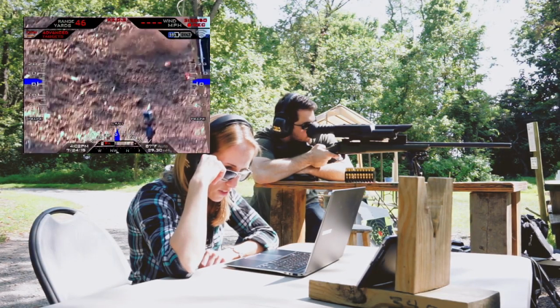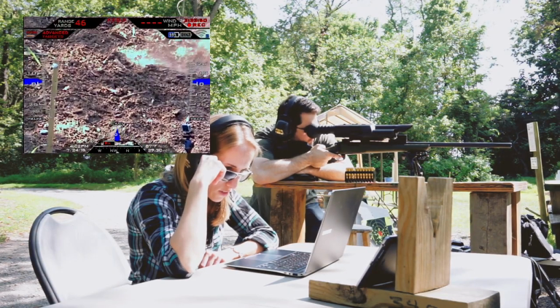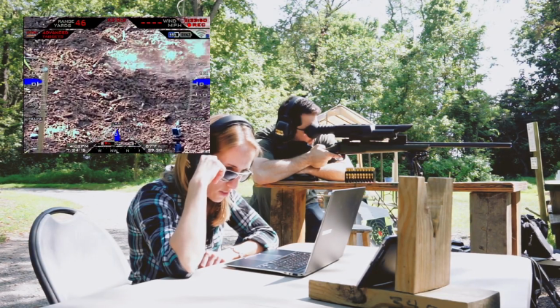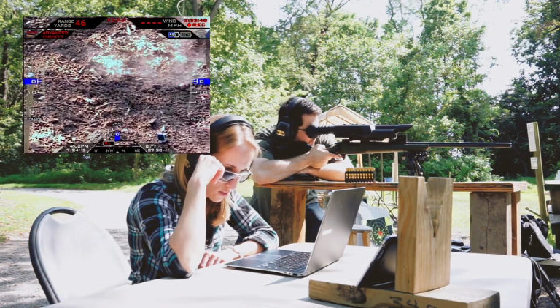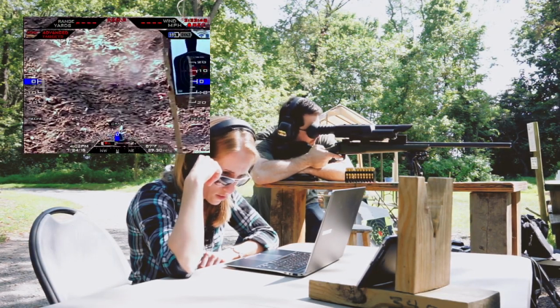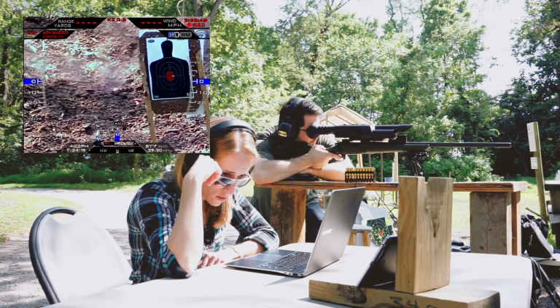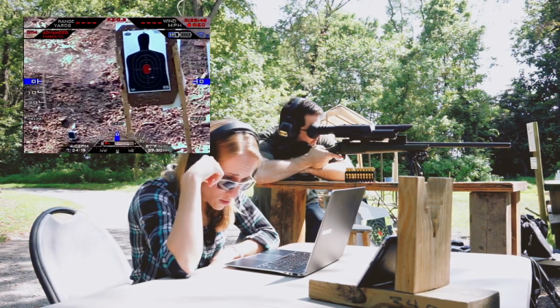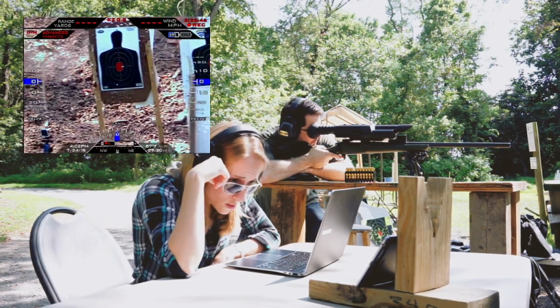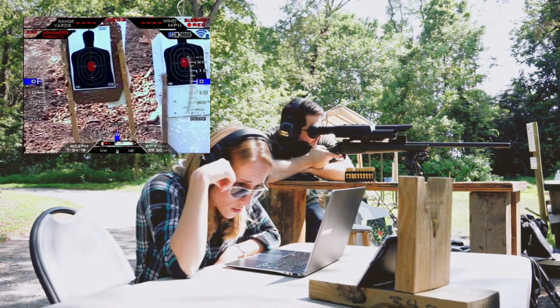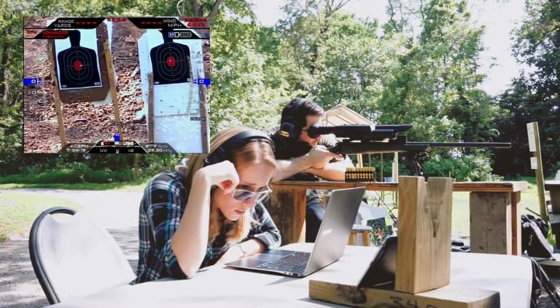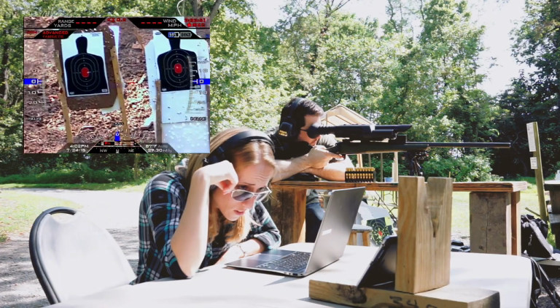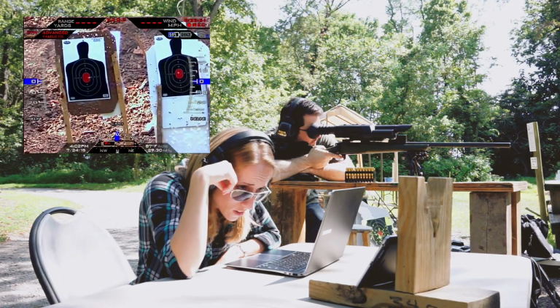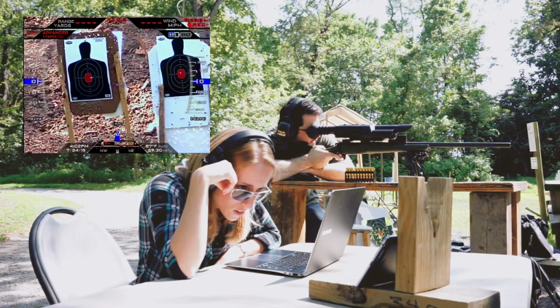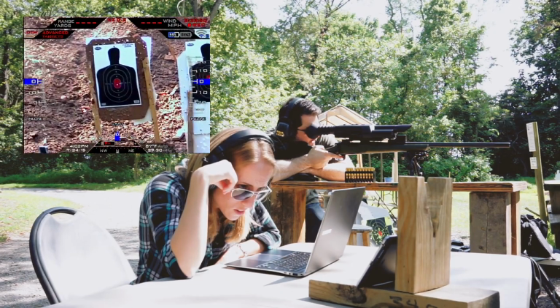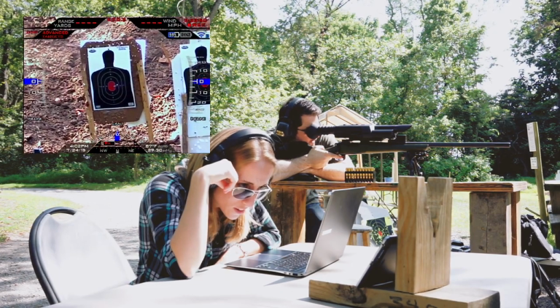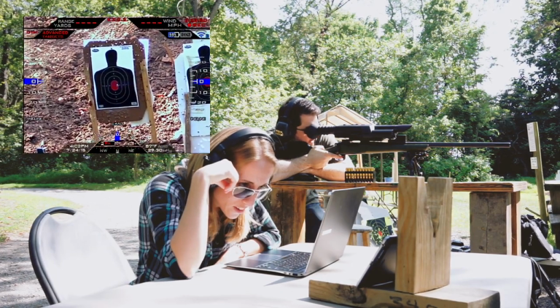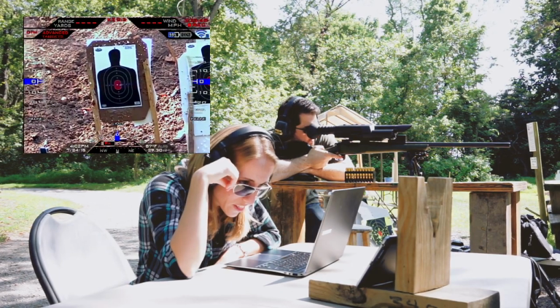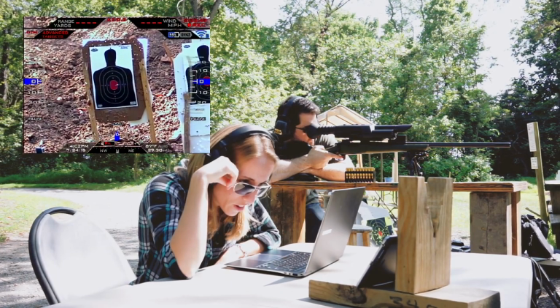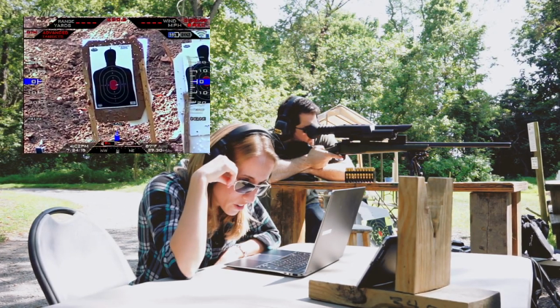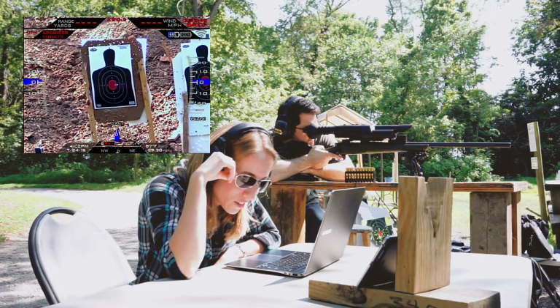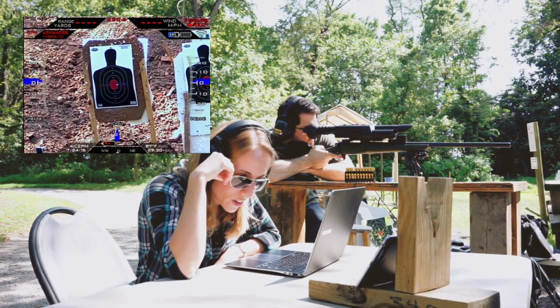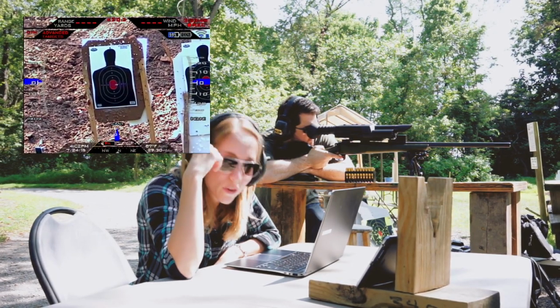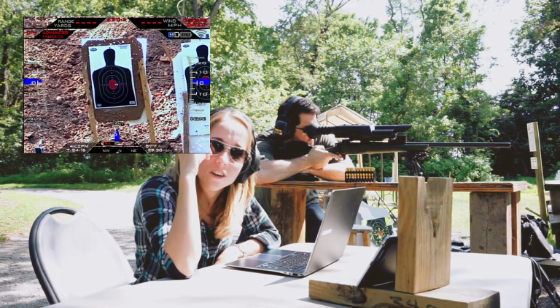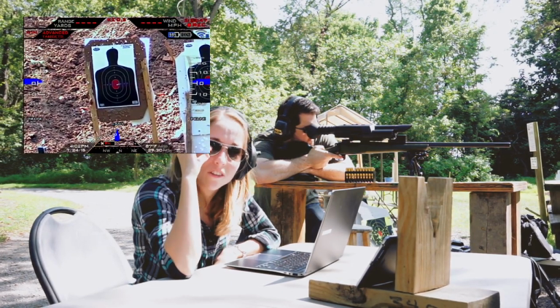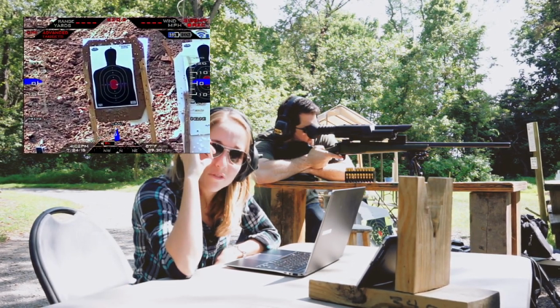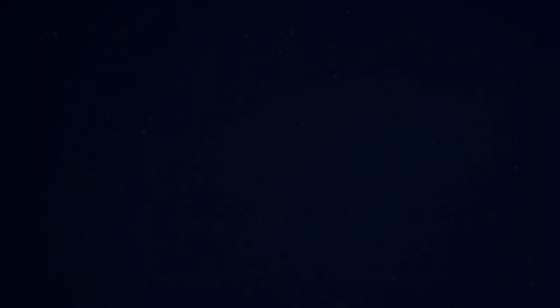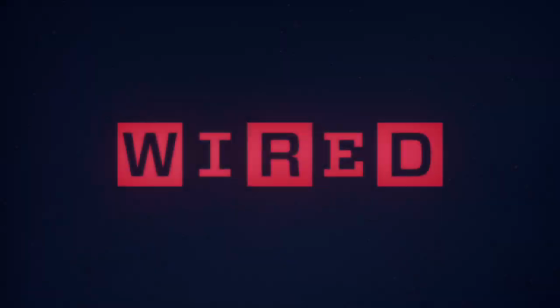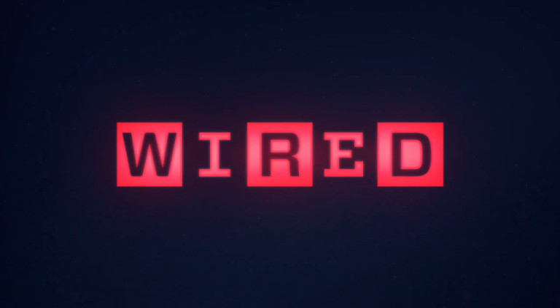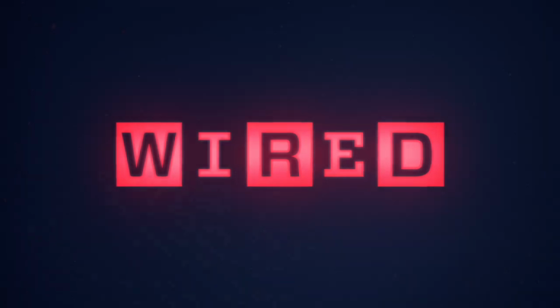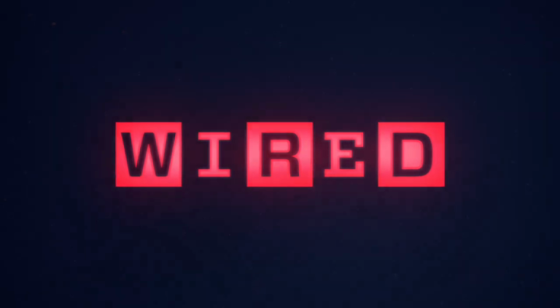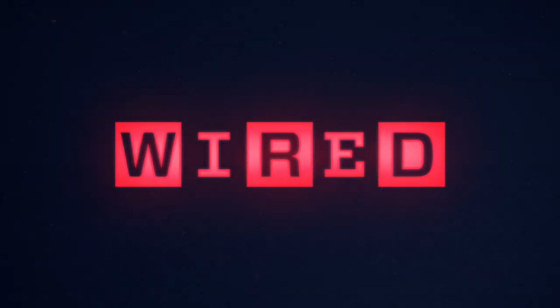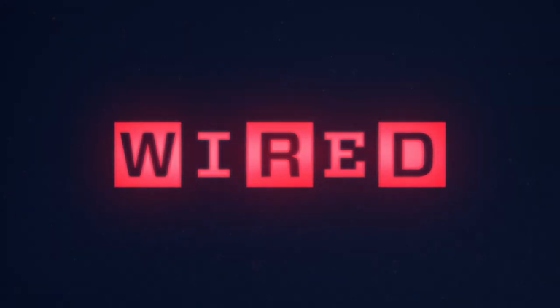Now lining up to take the shot — and there, there we go, hit the target on the left. Almost dead center.